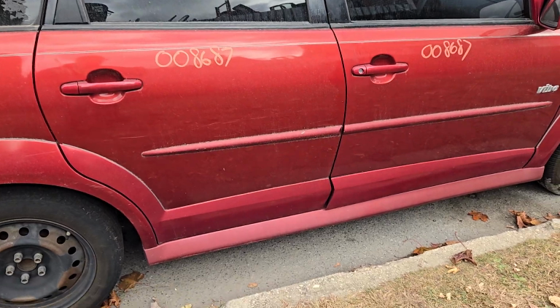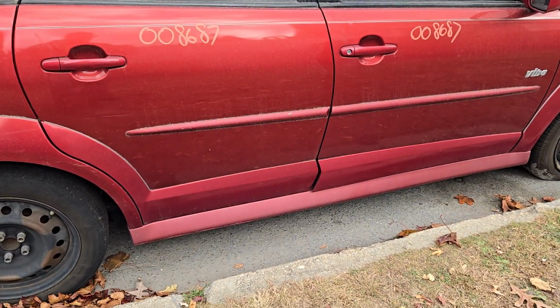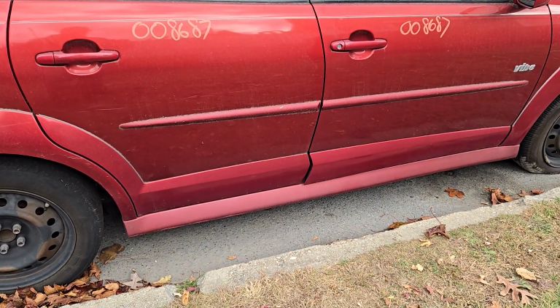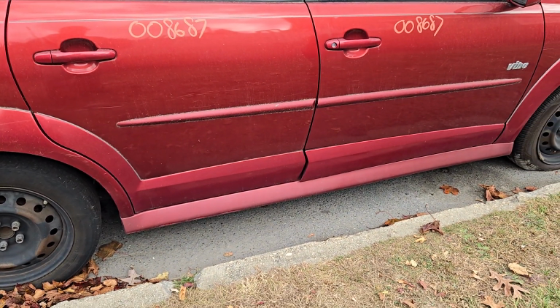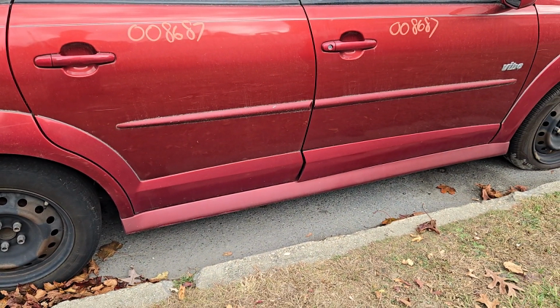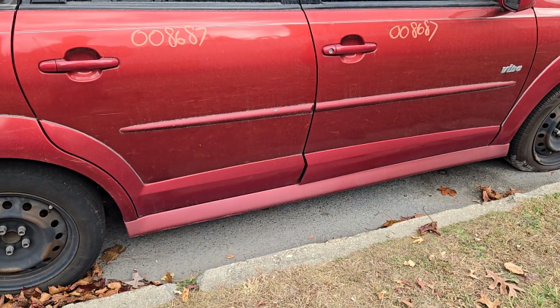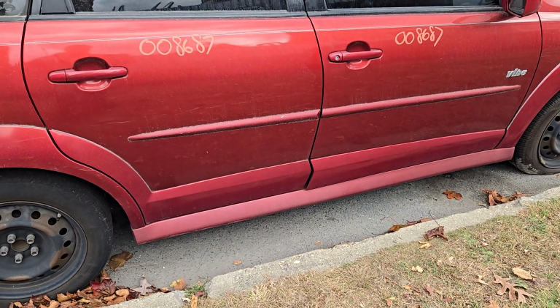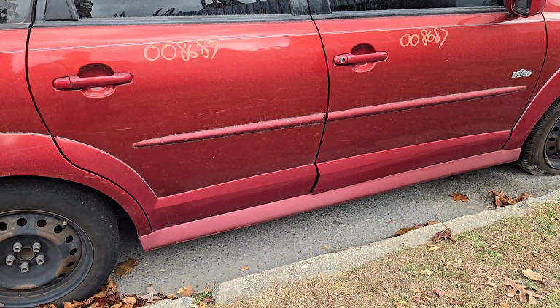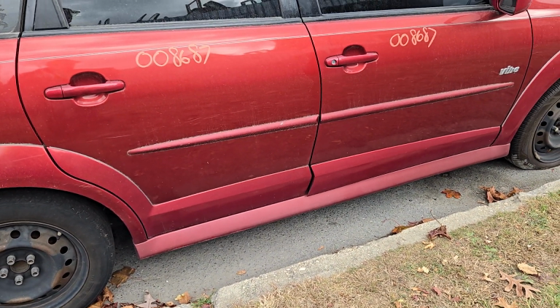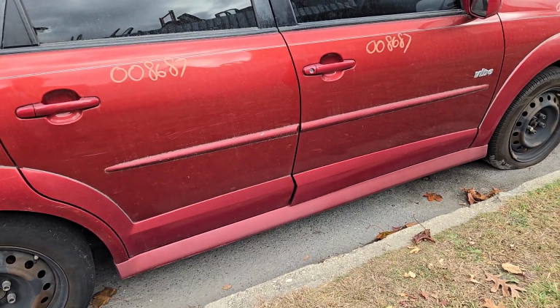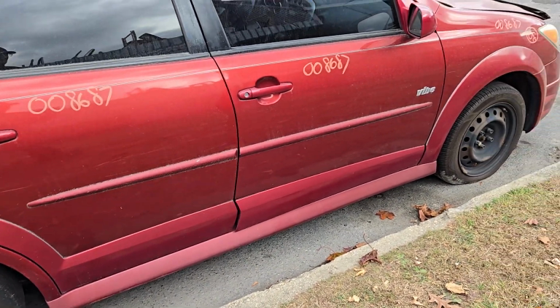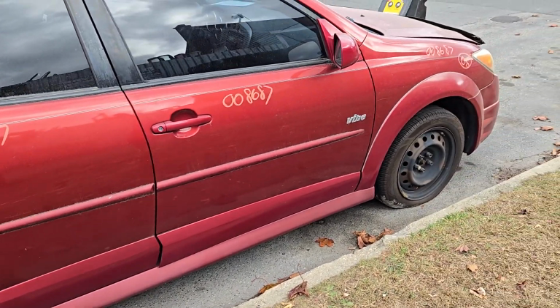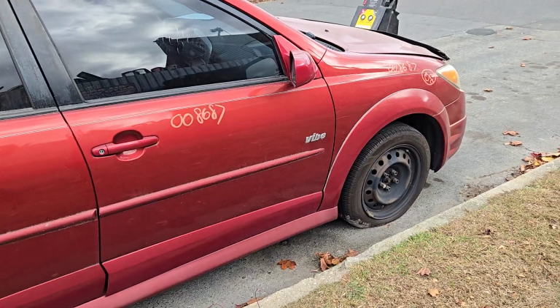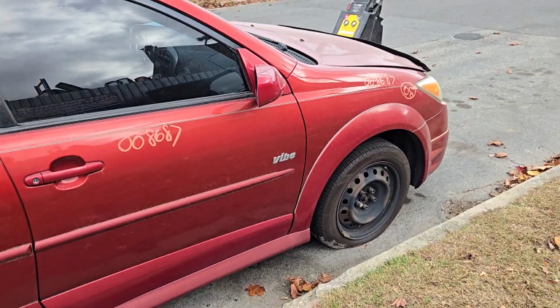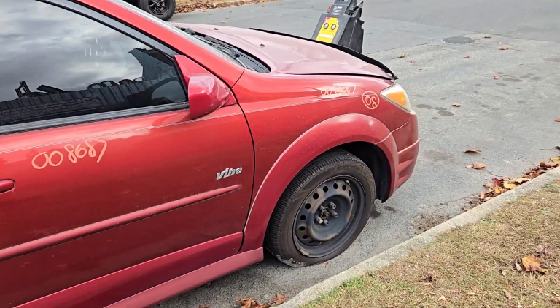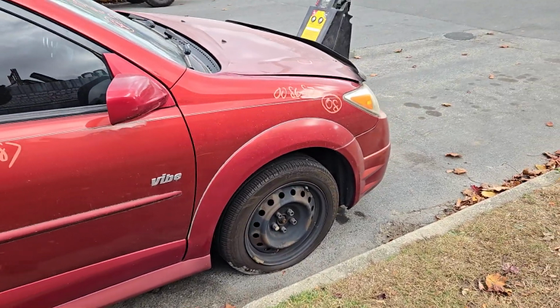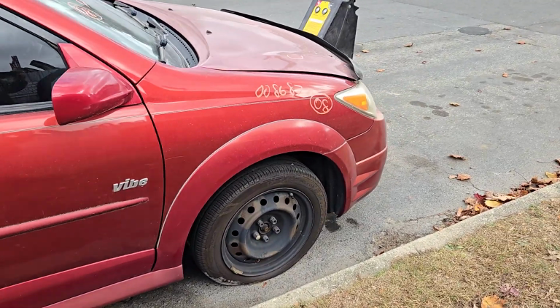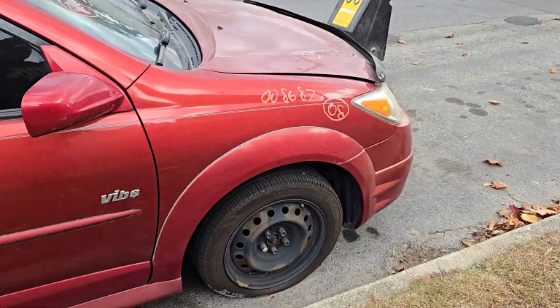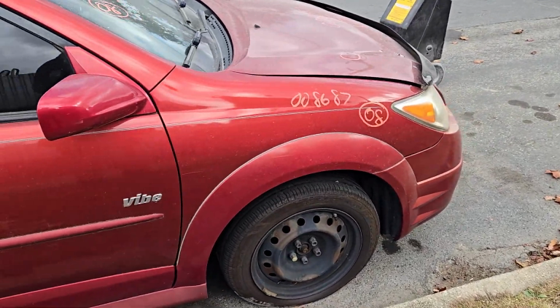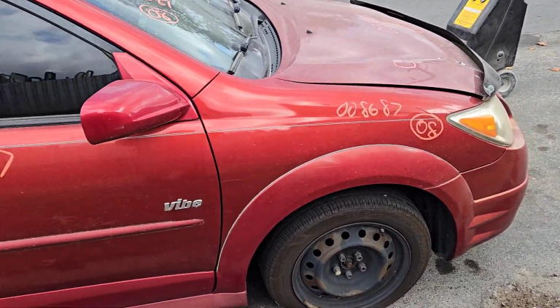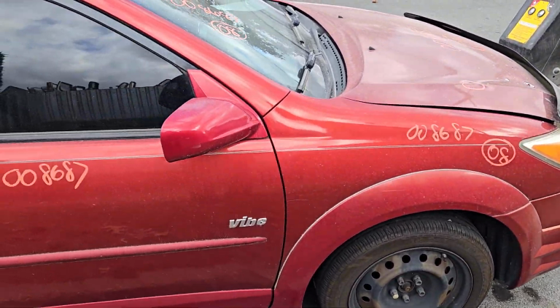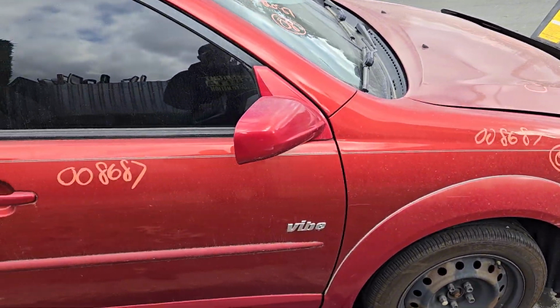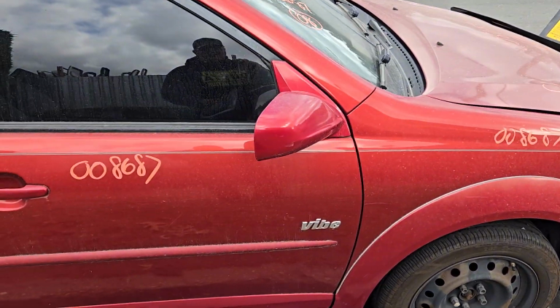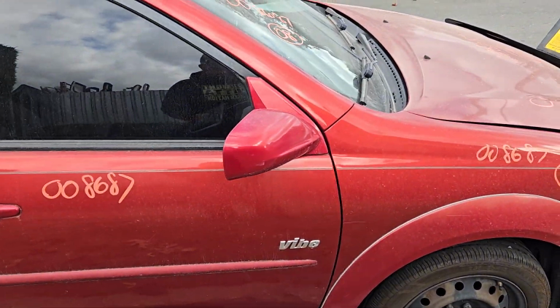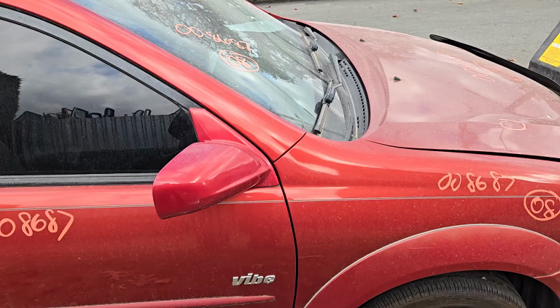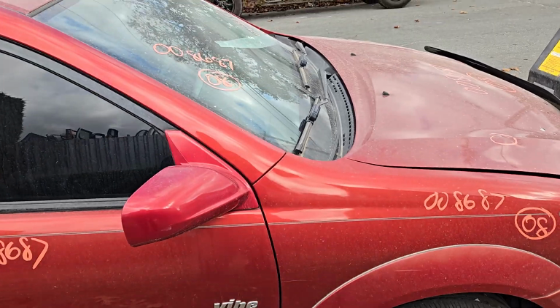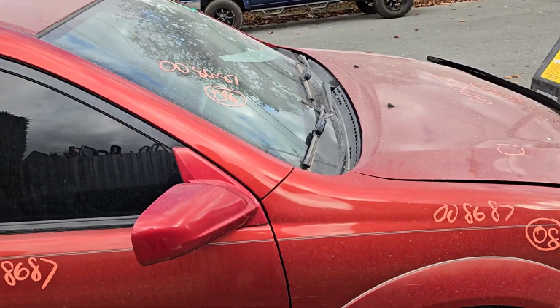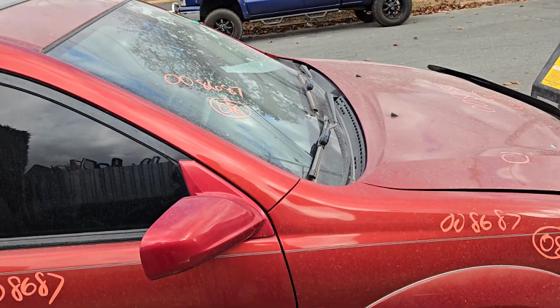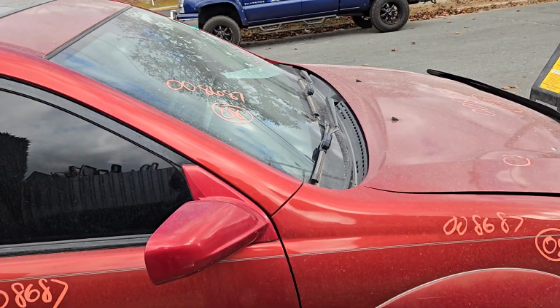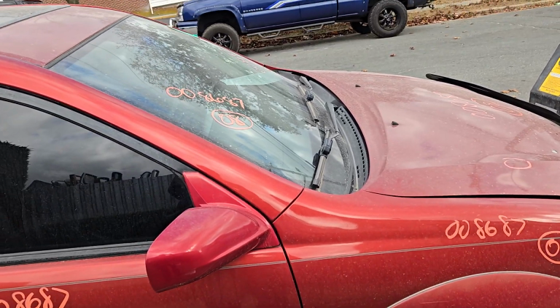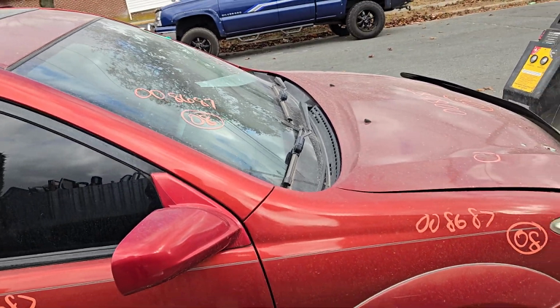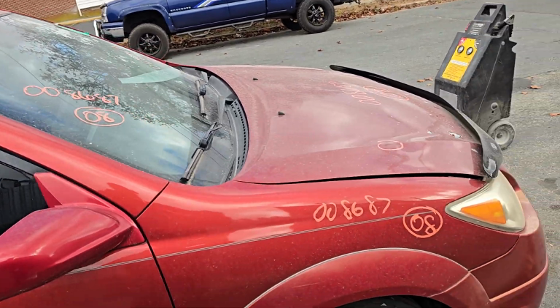Got the right side rocker panel molding. Left to right, both in good shape. Here's your left side fender with the flare, good shape. Right side mirror power. Wiper motor, wiper trans, wiper arms, cow screen — all good.